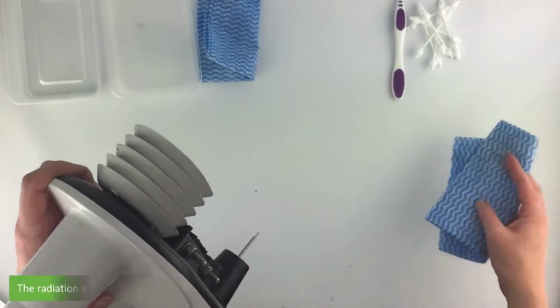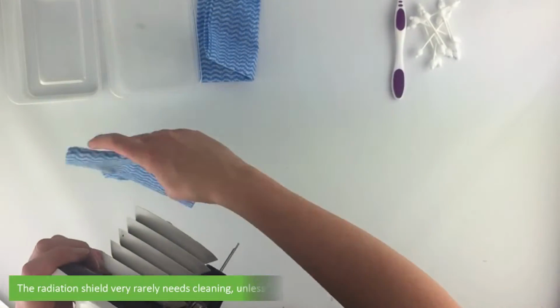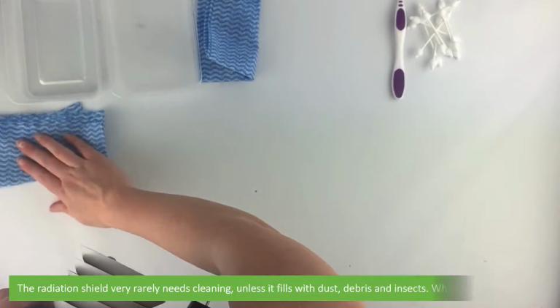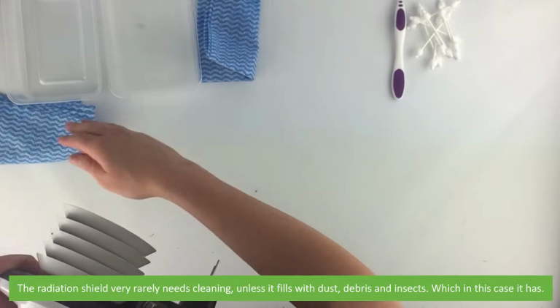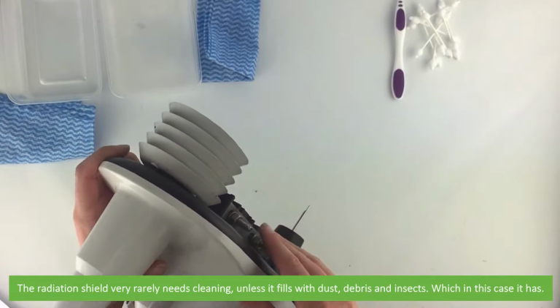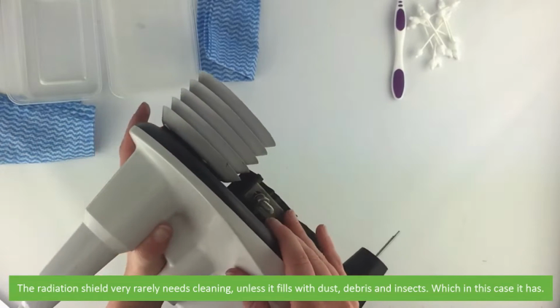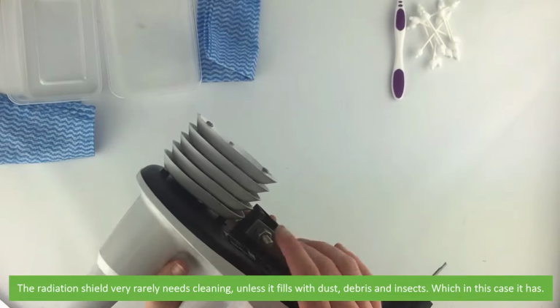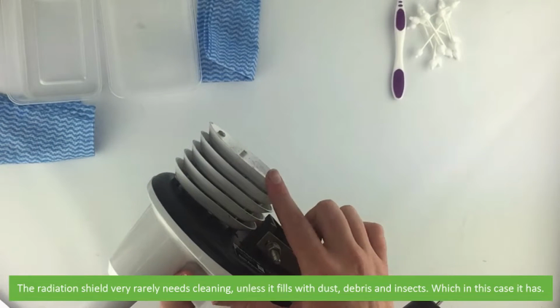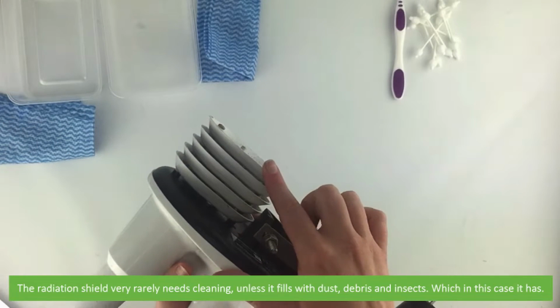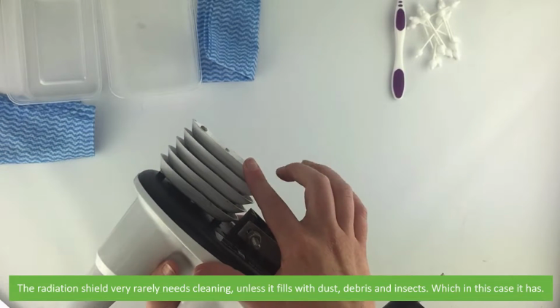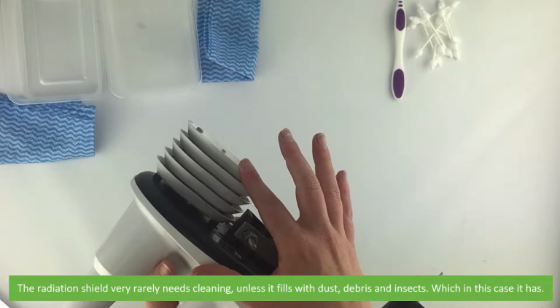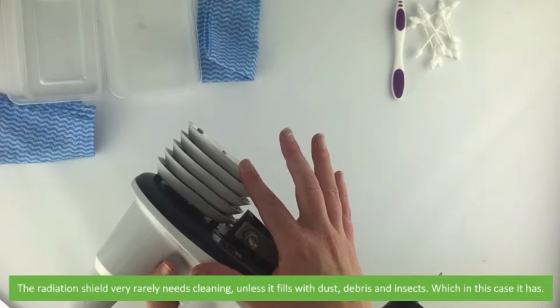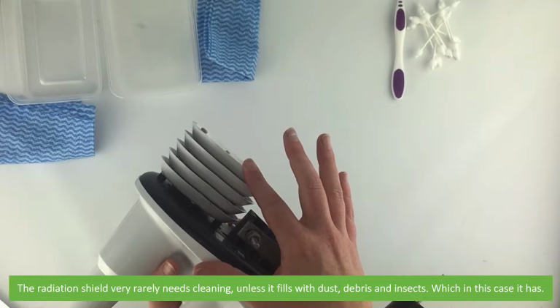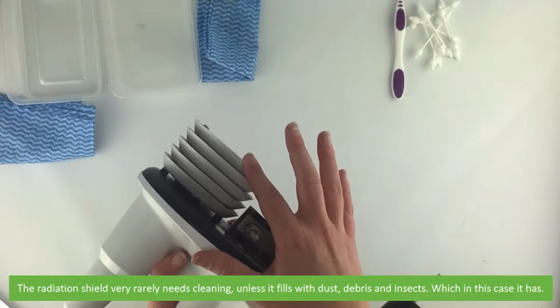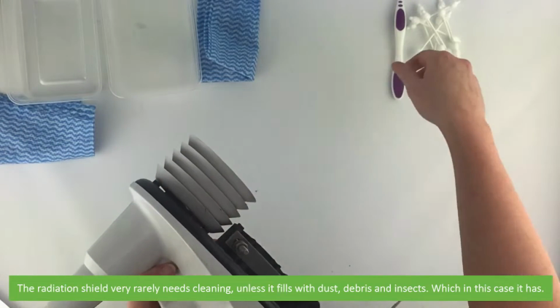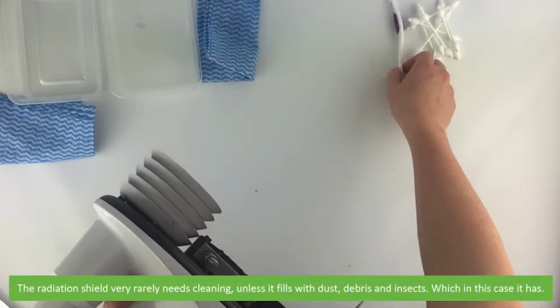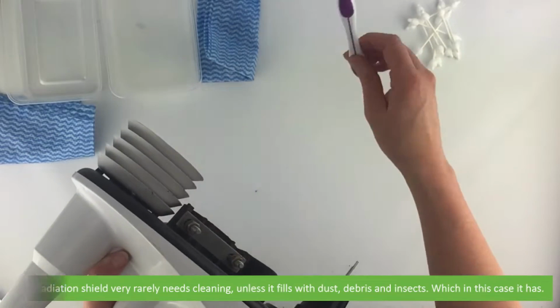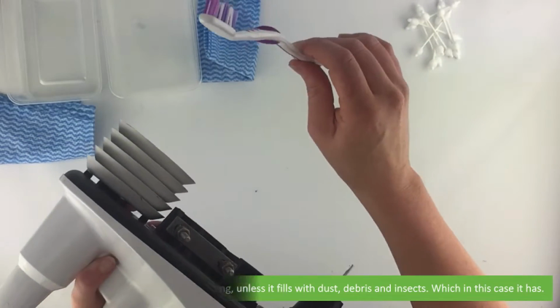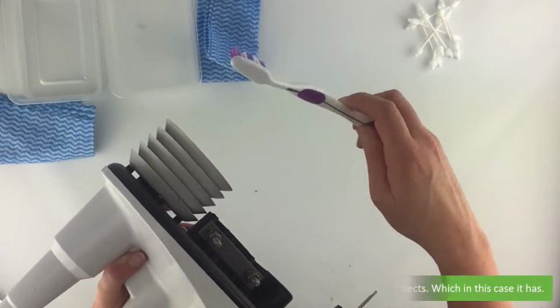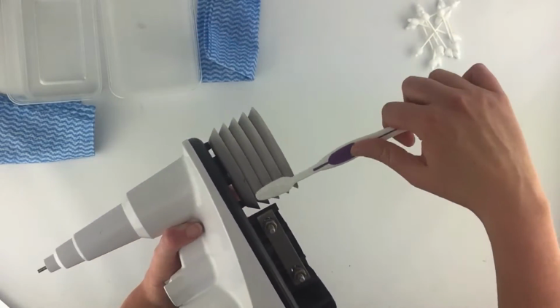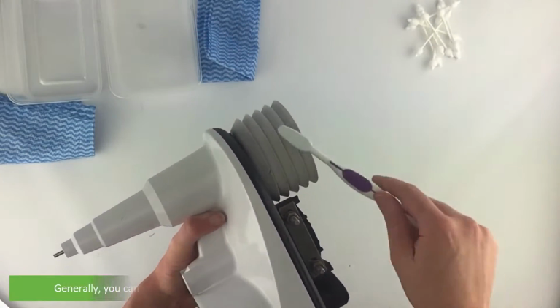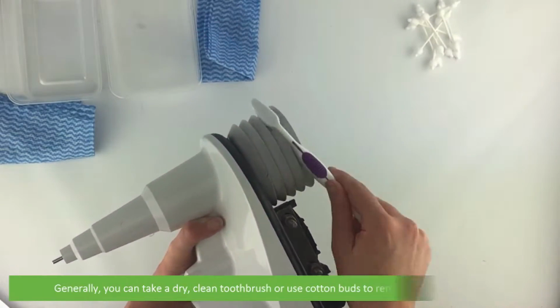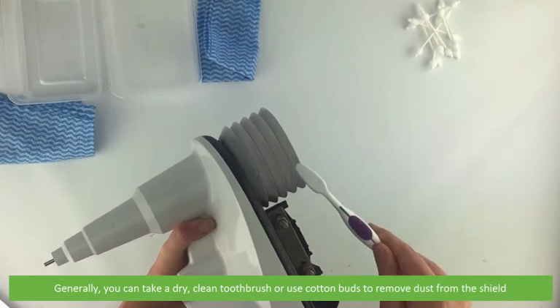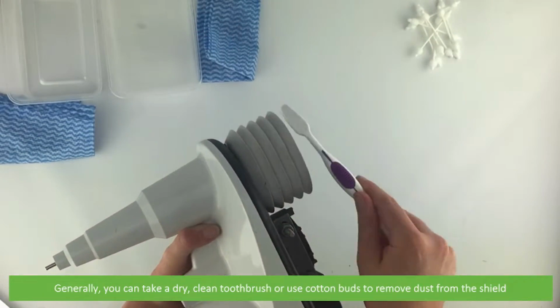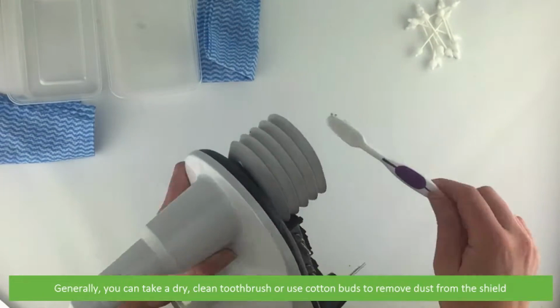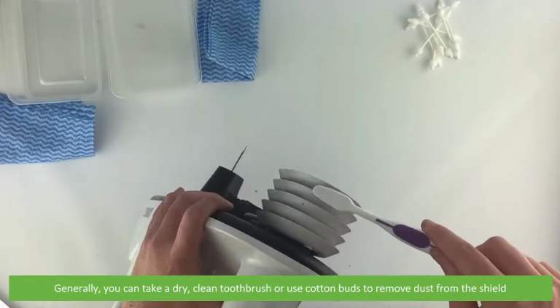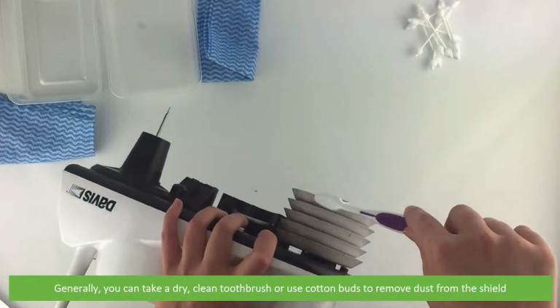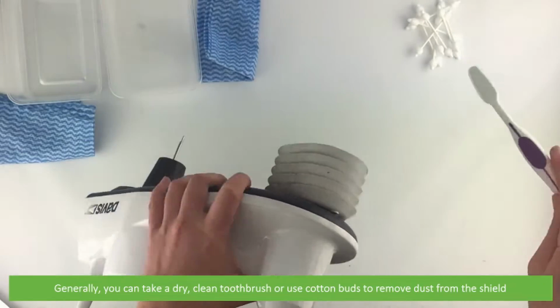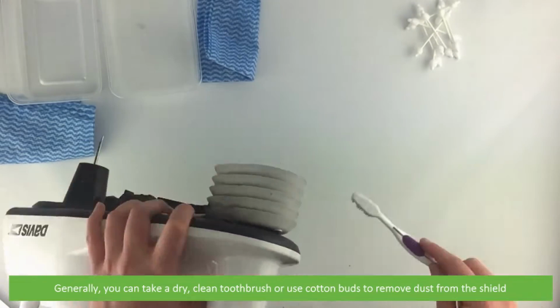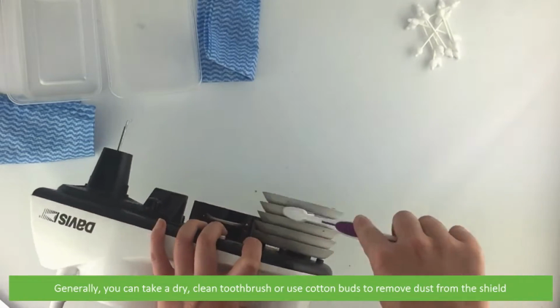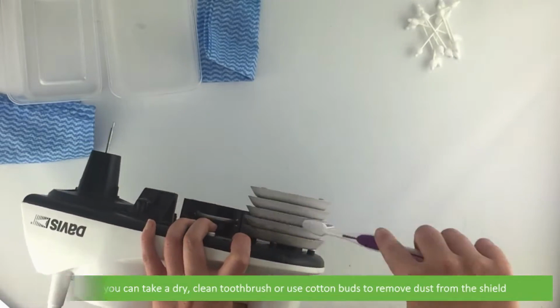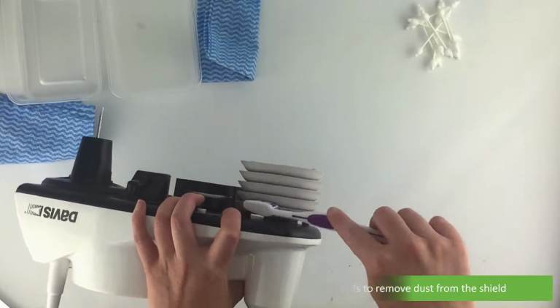The radiation shield very rarely needs any cleaning unless it is filled with dust, debris or insects — which in this case it has. Generally you can take a dry clean toothbrush and or cotton buds to remove the dust from the shield.